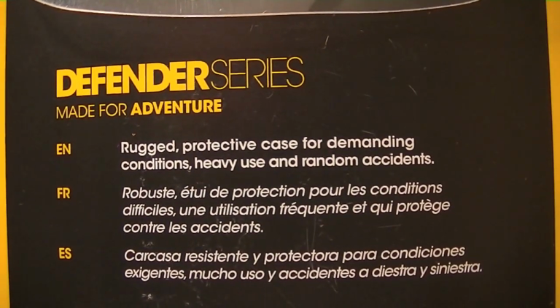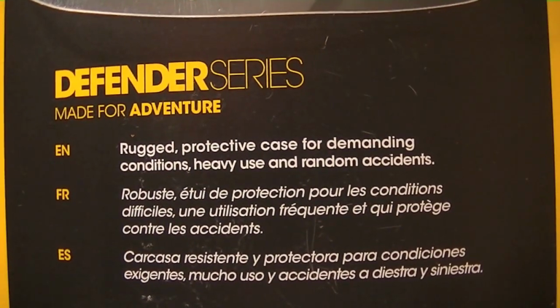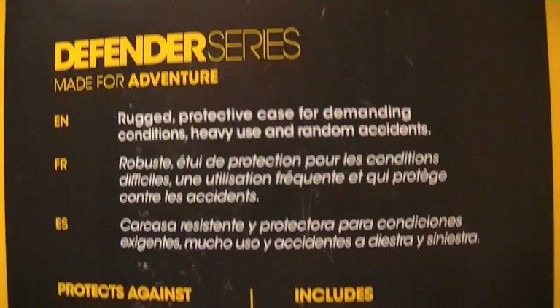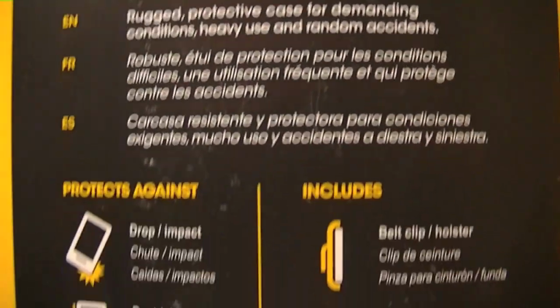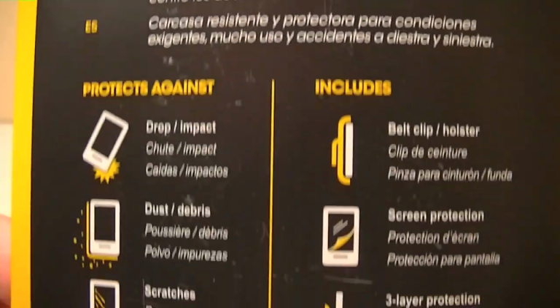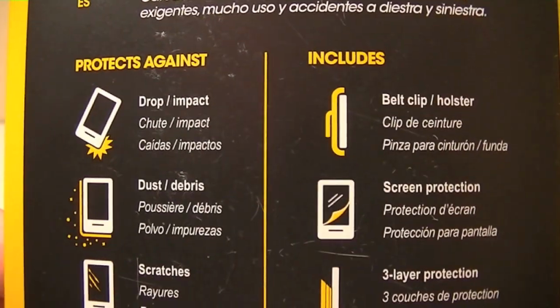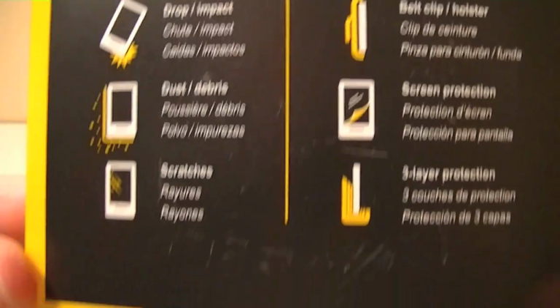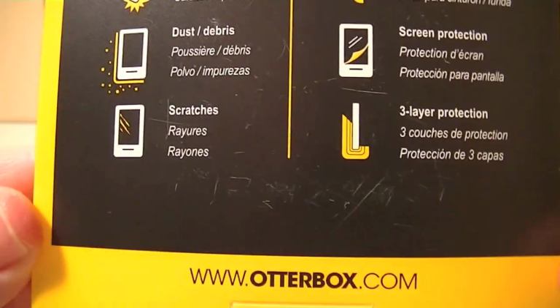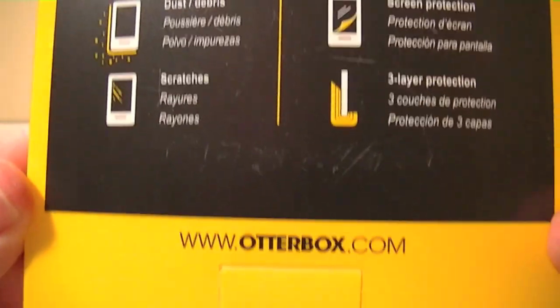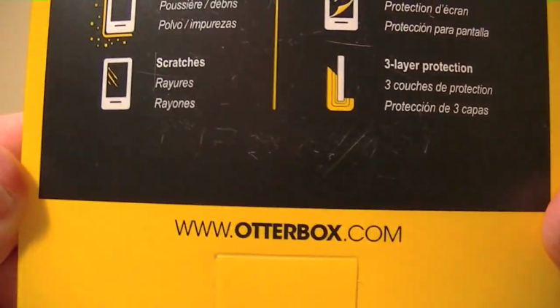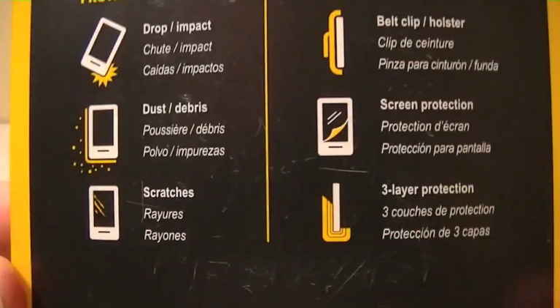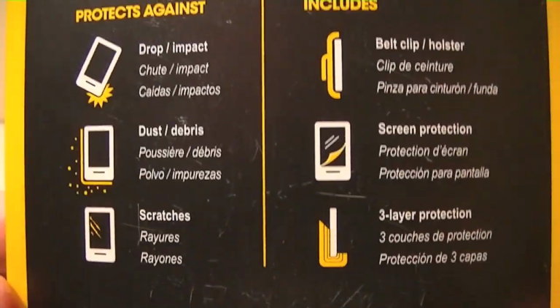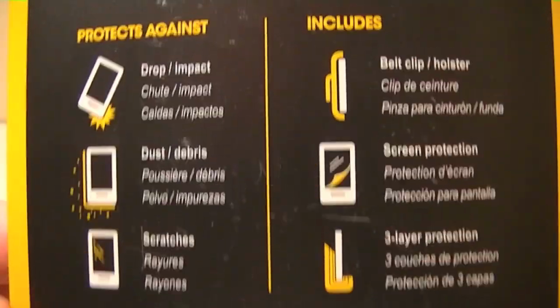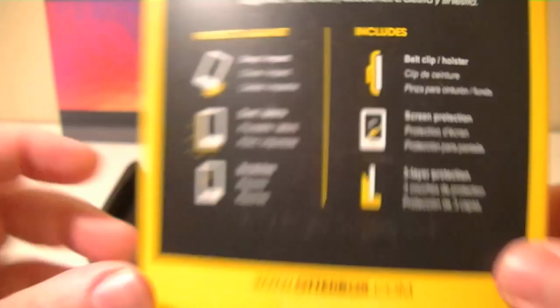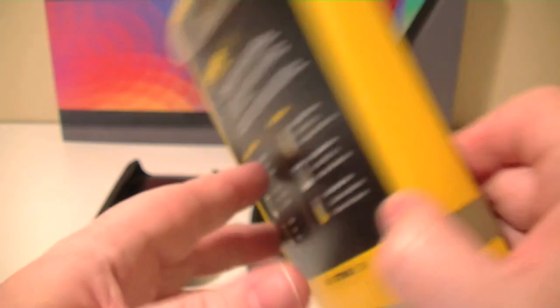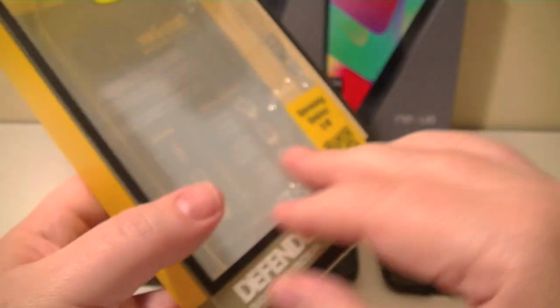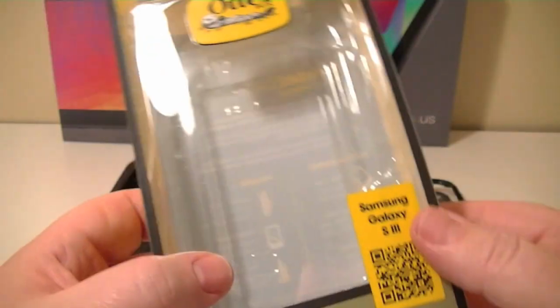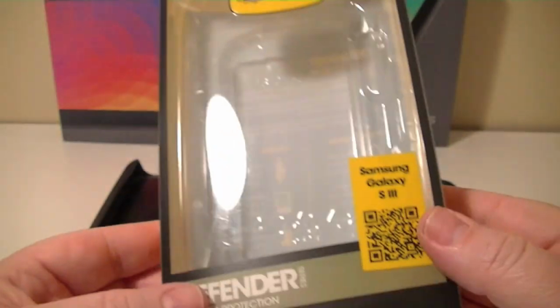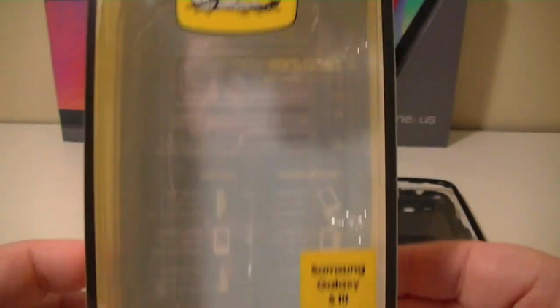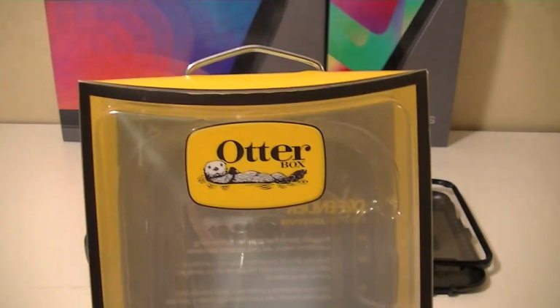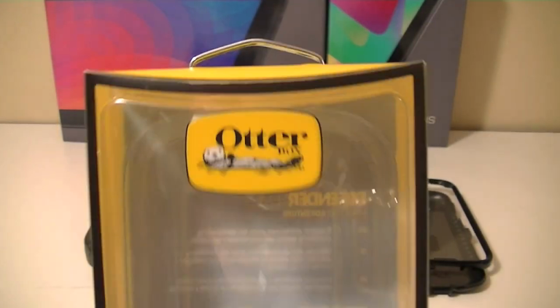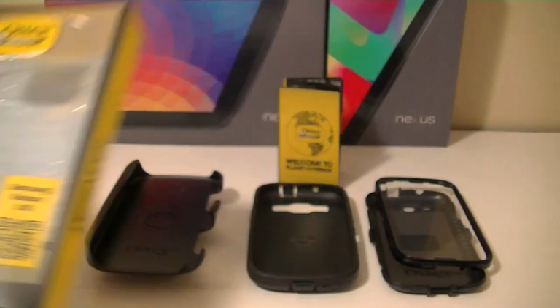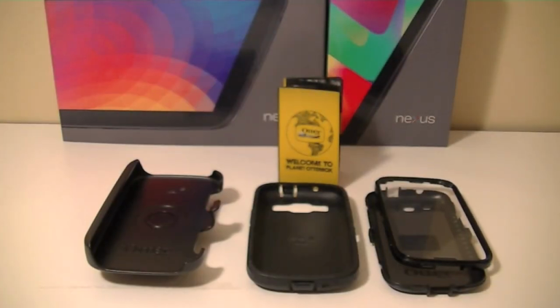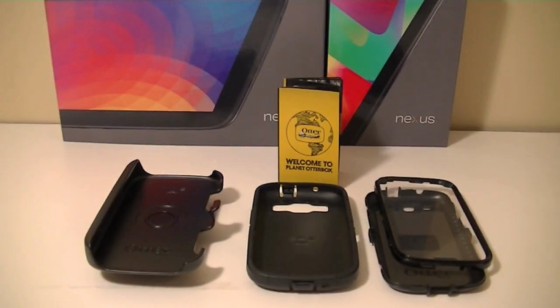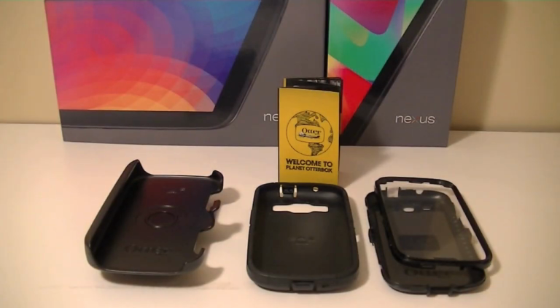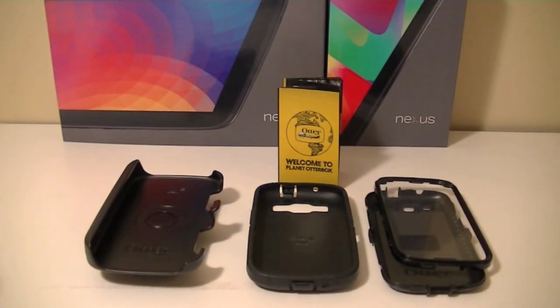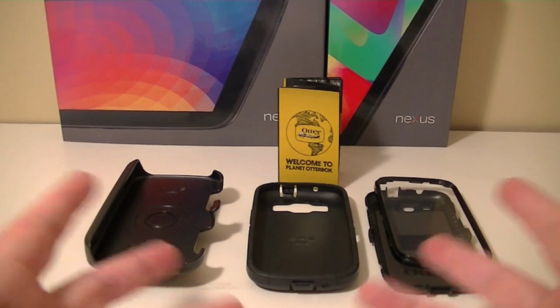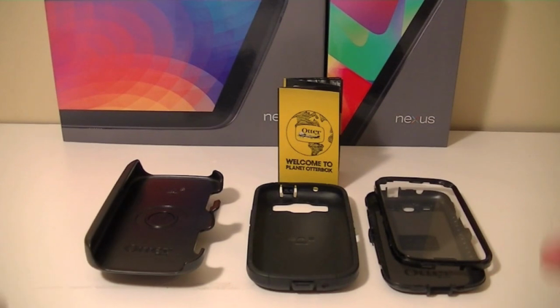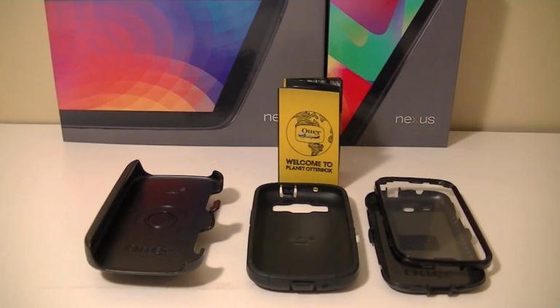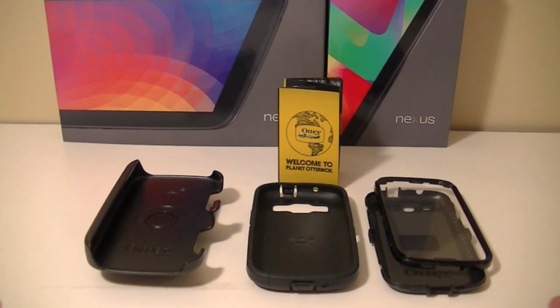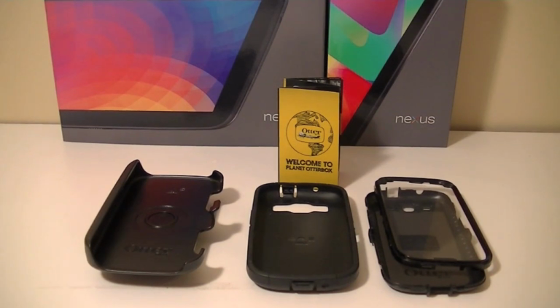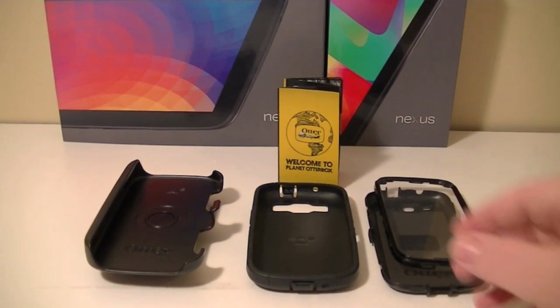Going around the box real quick — great protection, yada yada yada. If you really care about that you can always pause it and take a look. So that's the box it comes in, and these are all the pieces you'll be greeted with.